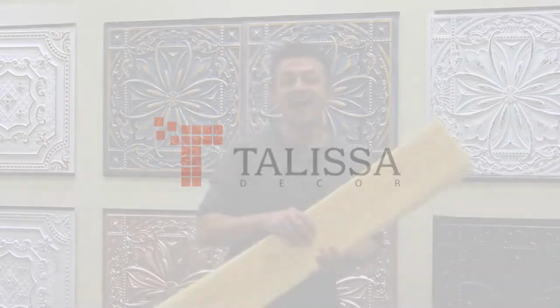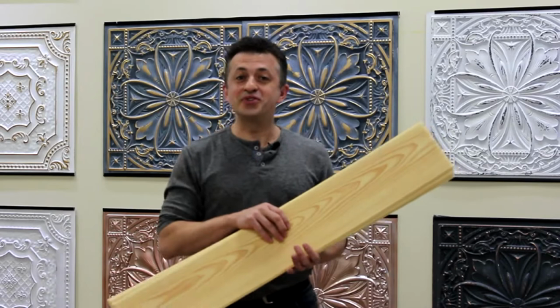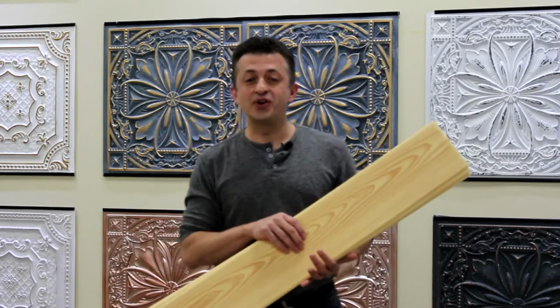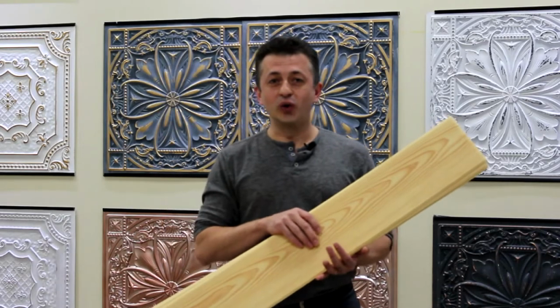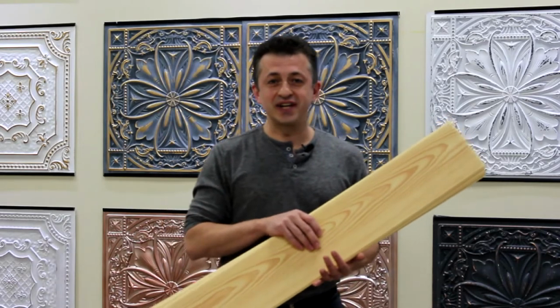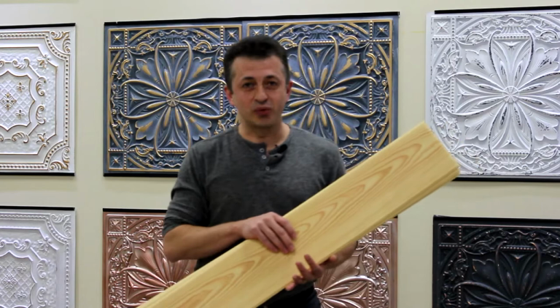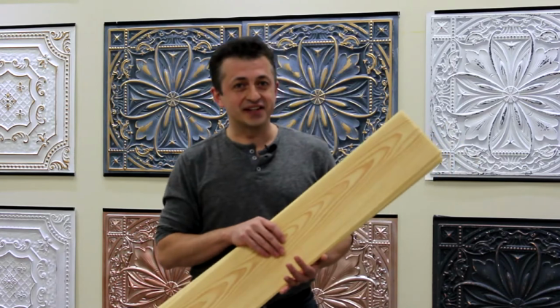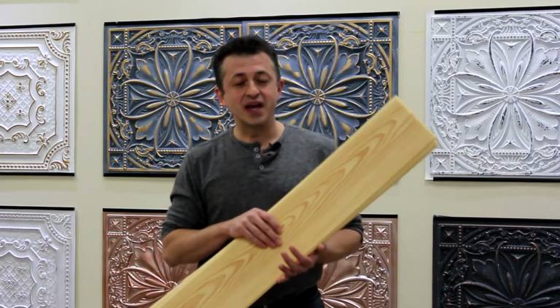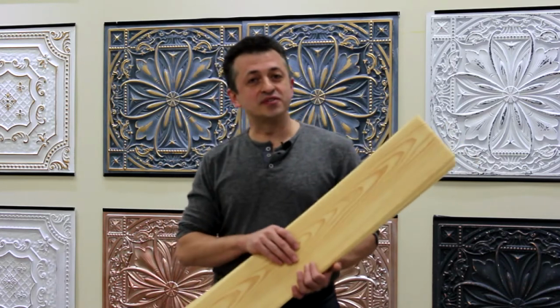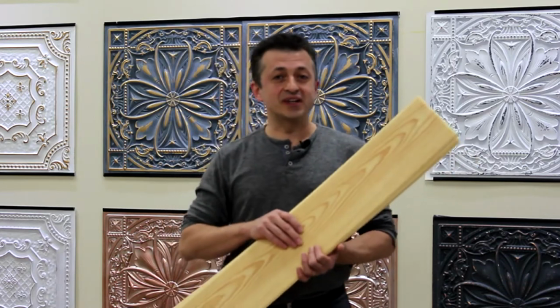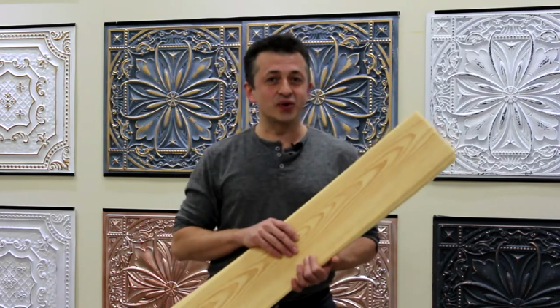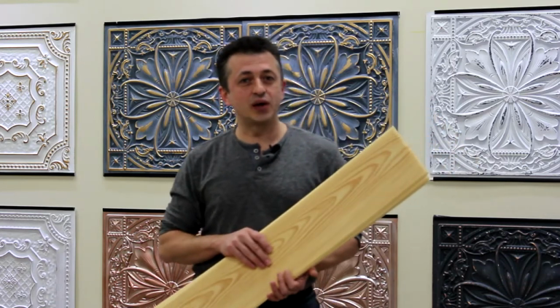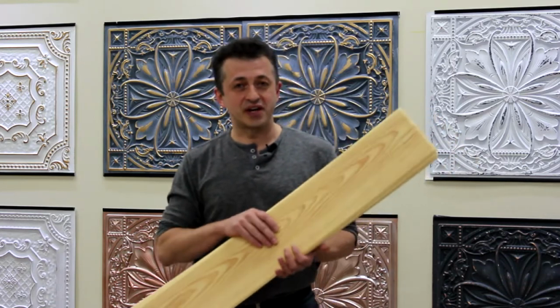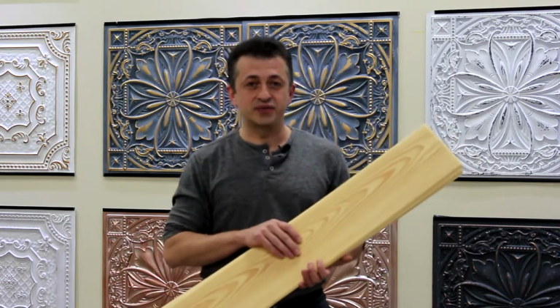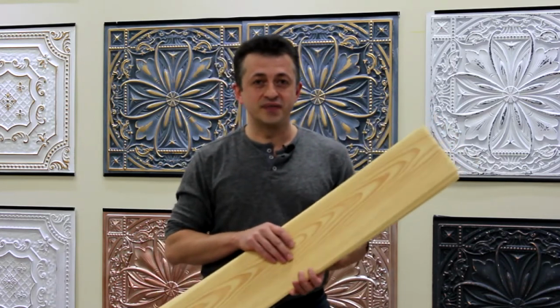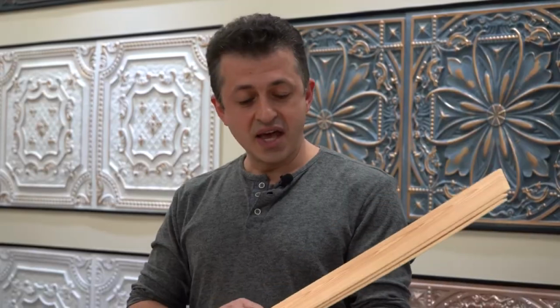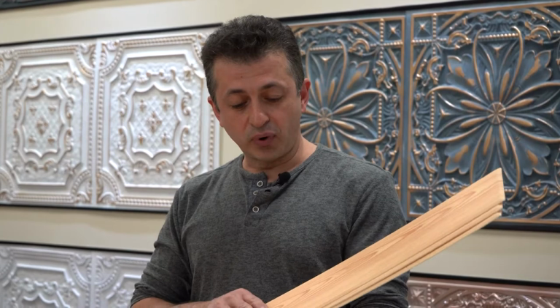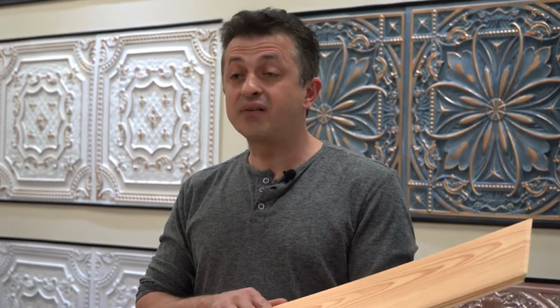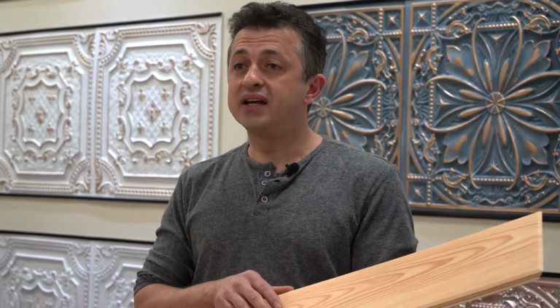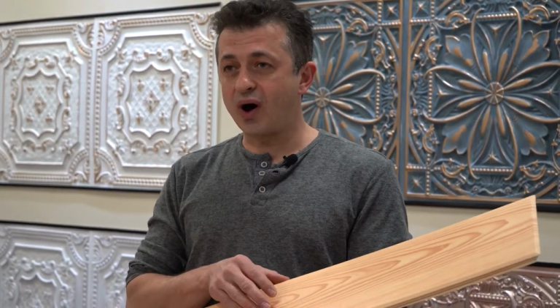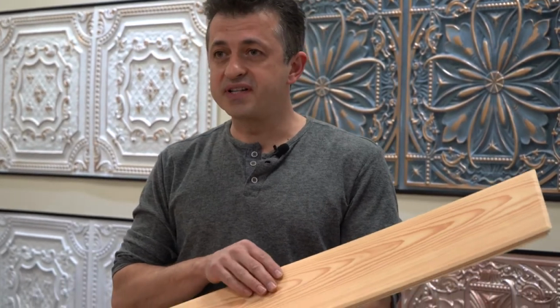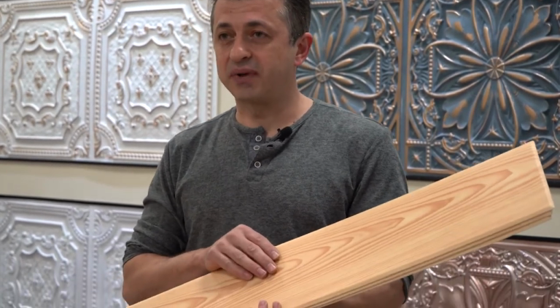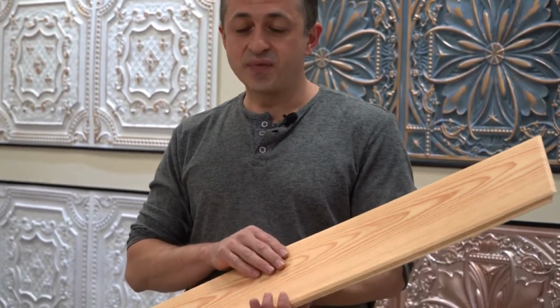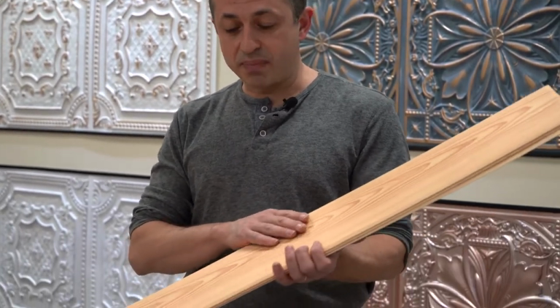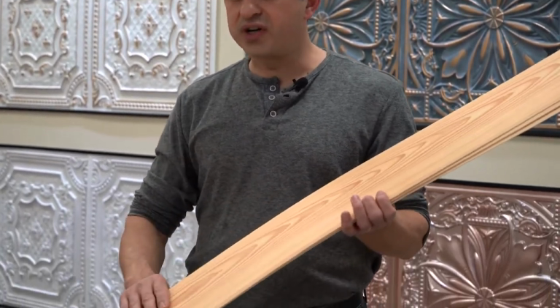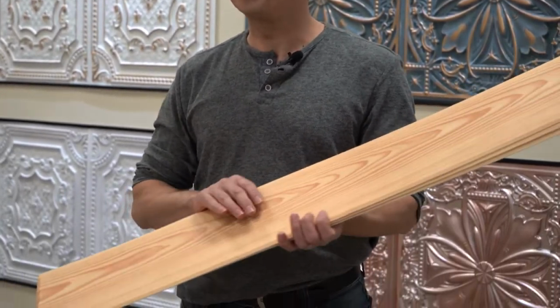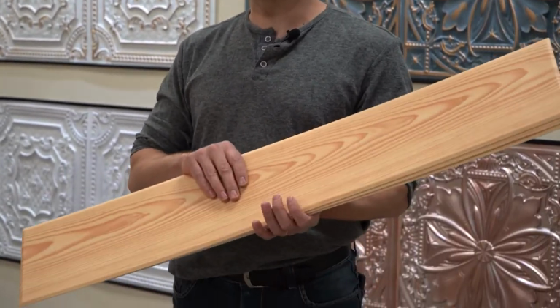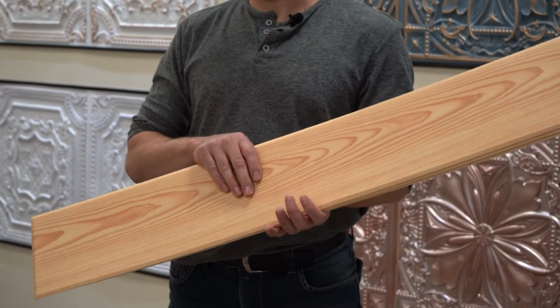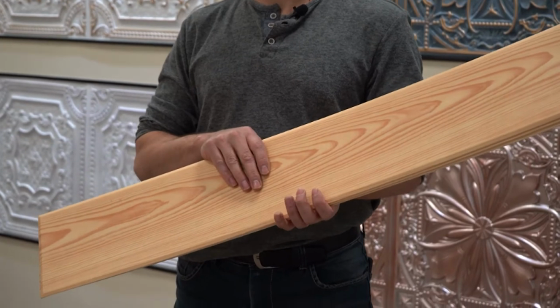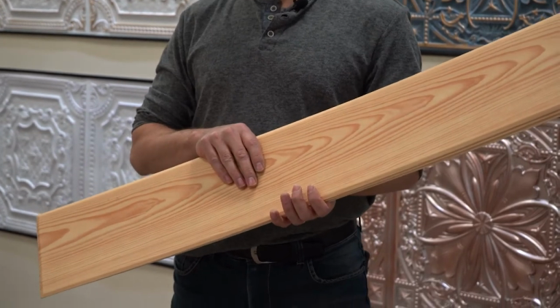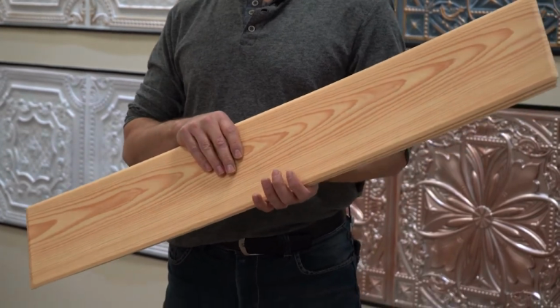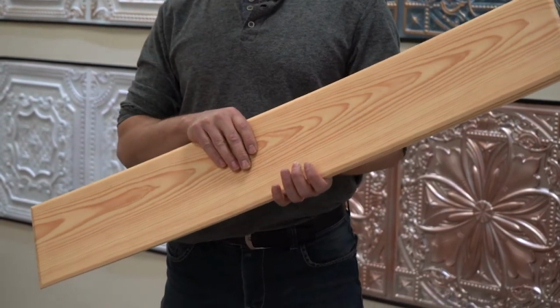Are you looking to remove your old, outdated popcorn ceilings? My name is Vlad from Talisa Decor and we have a better solution for you. Polystyrene glue-up ceiling planks with a pine wood finish on them. It can be glued directly over the popcorn, avoiding all the mess.